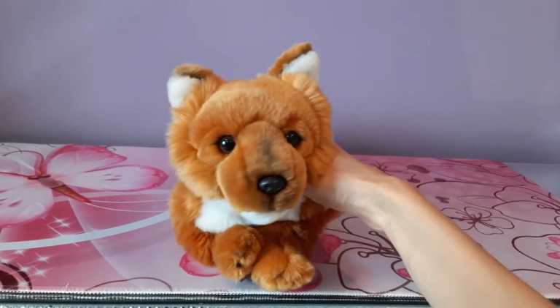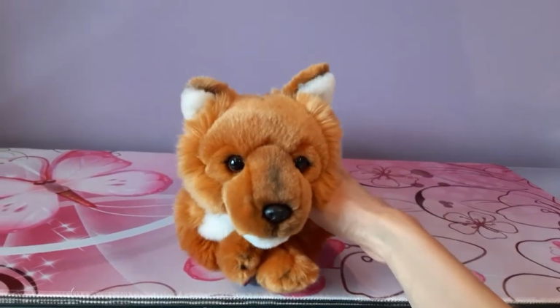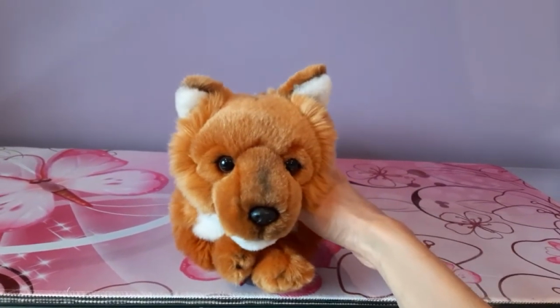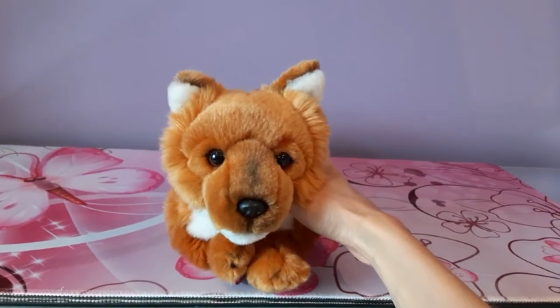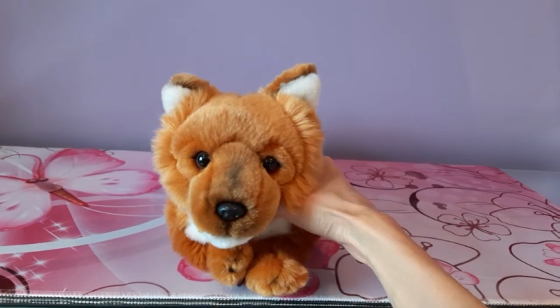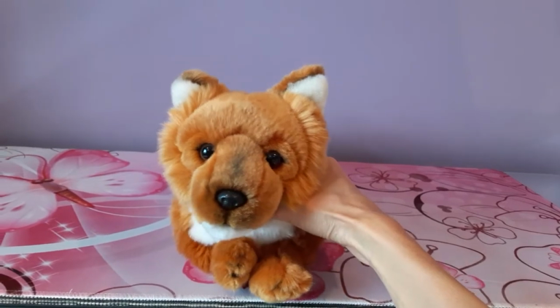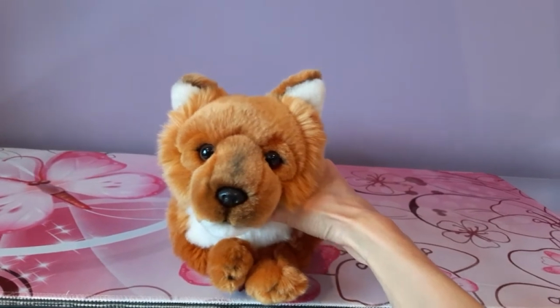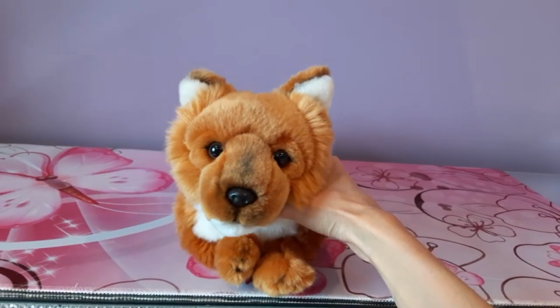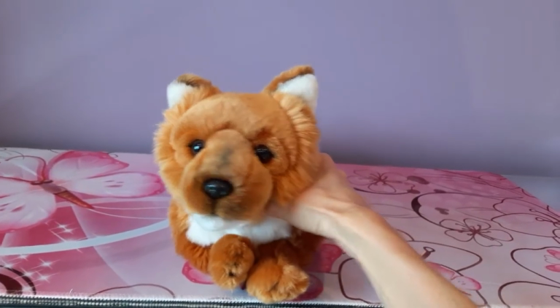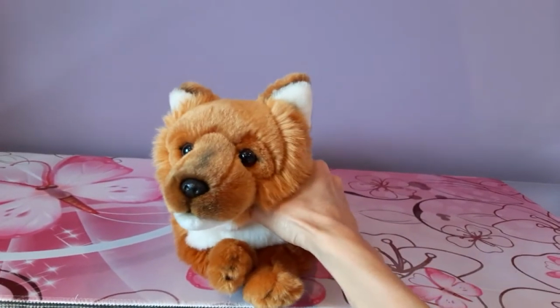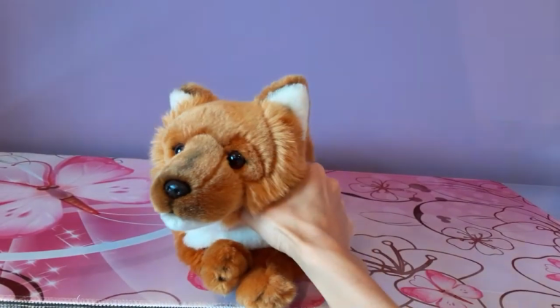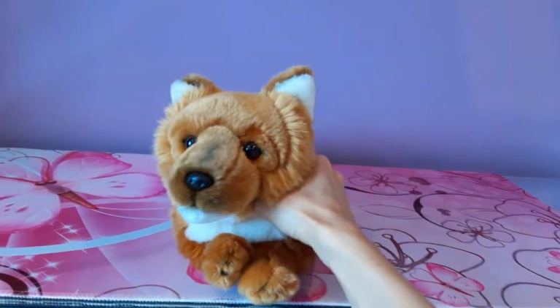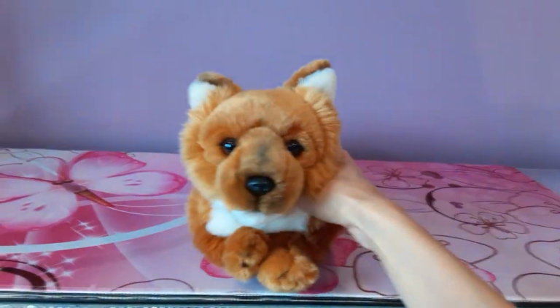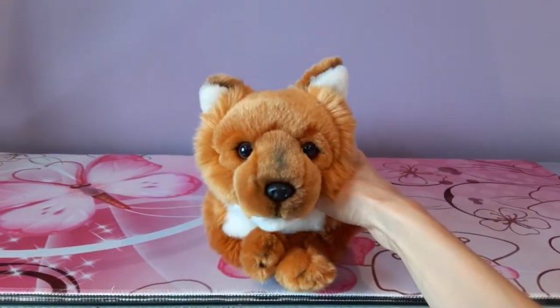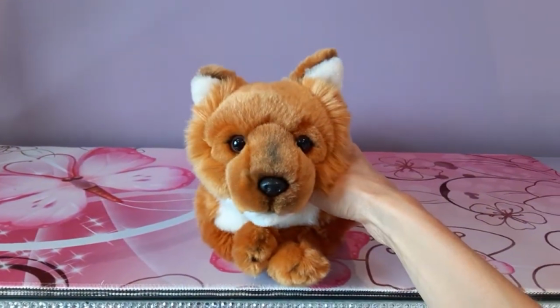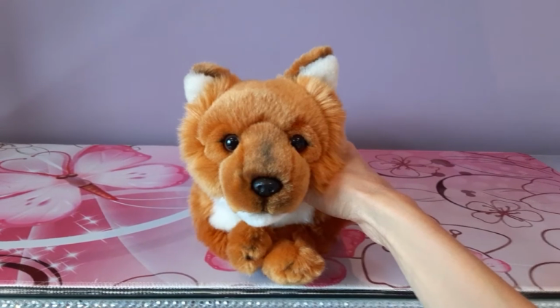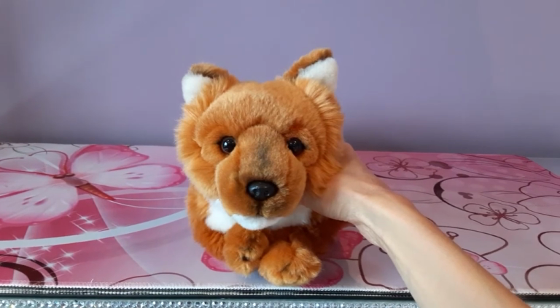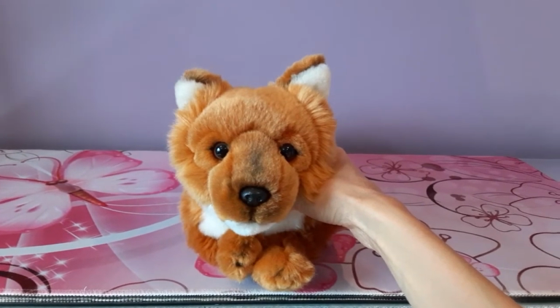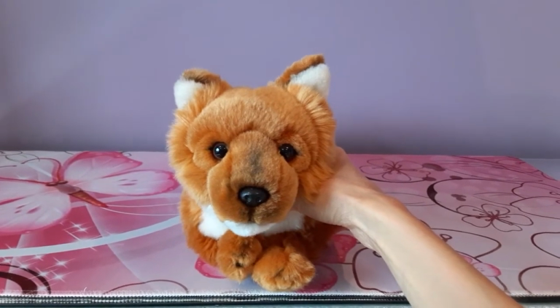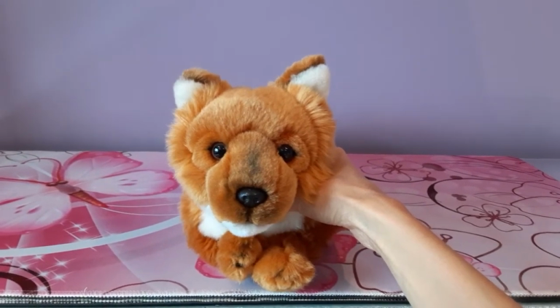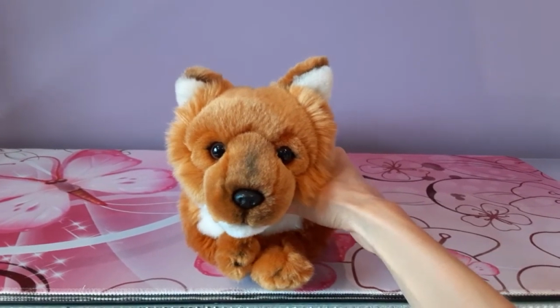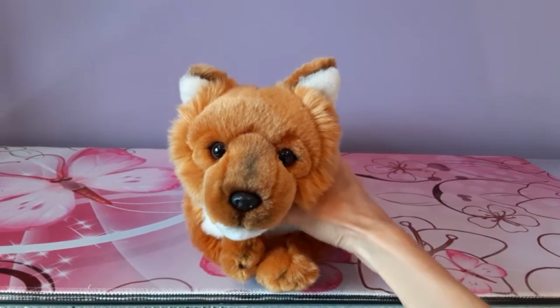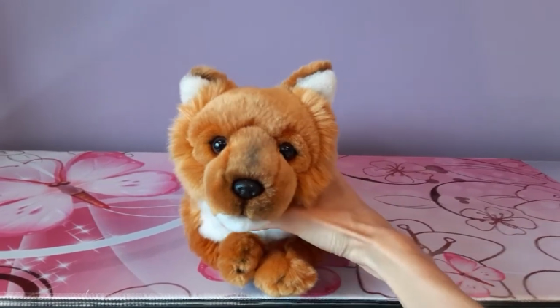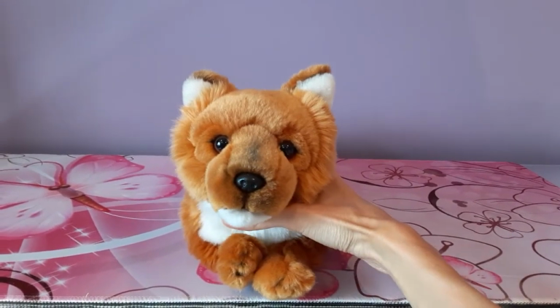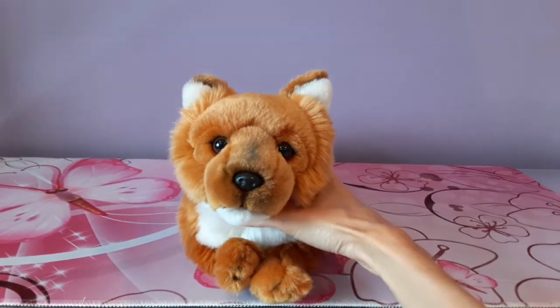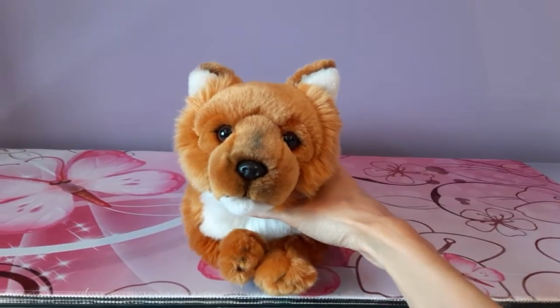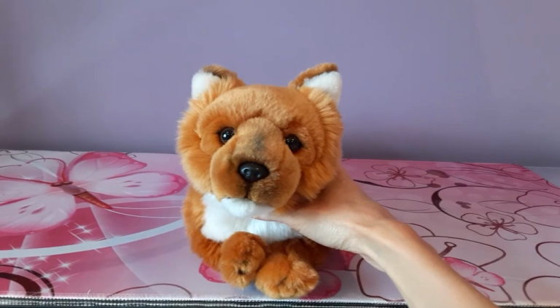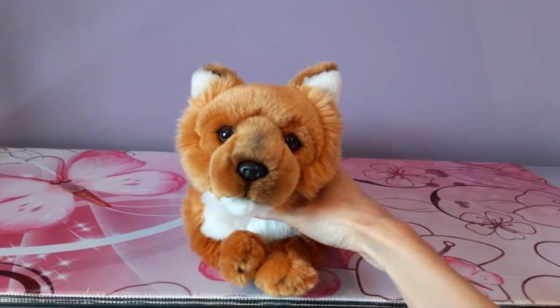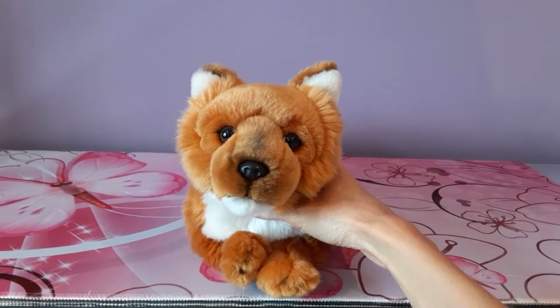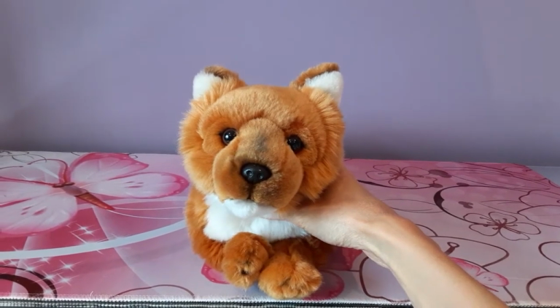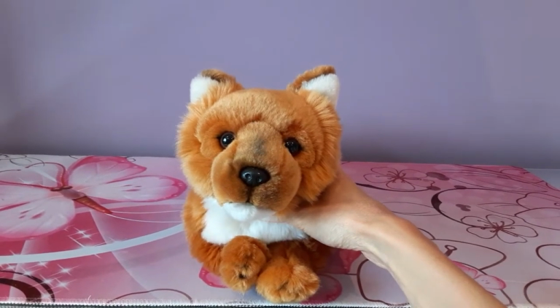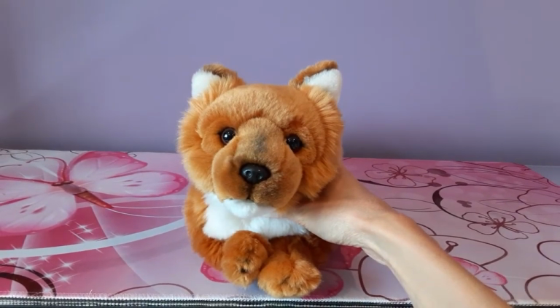I thought it would be interesting to bring out this plush in particular because he's one of those very seldom seen, hard to find plushies, and doles just in general are really not represented in plush form, just as a general rule.